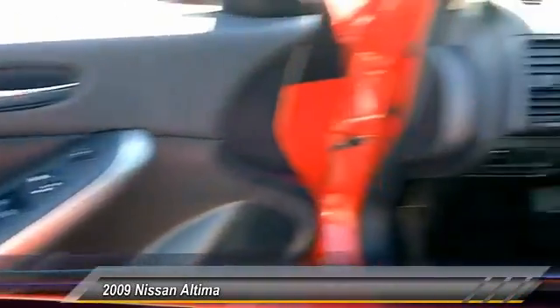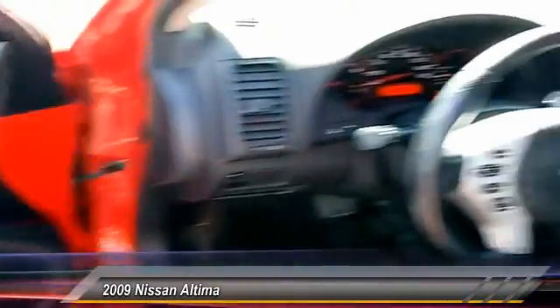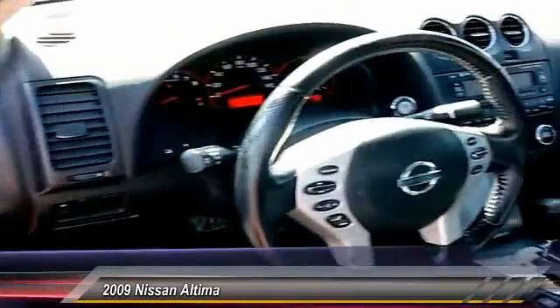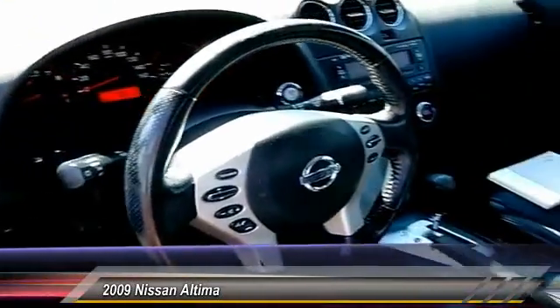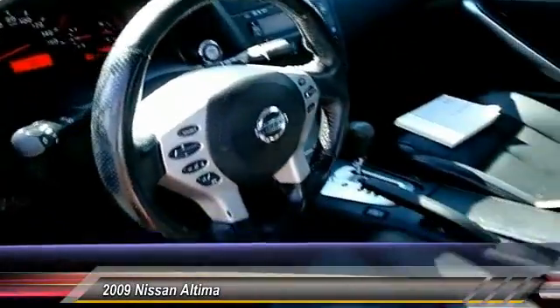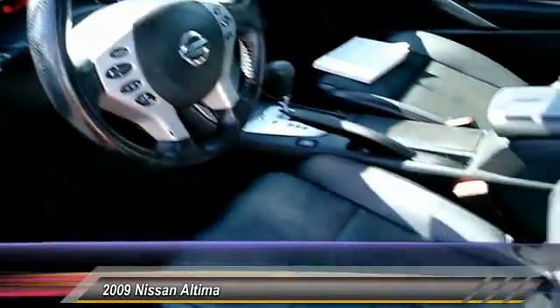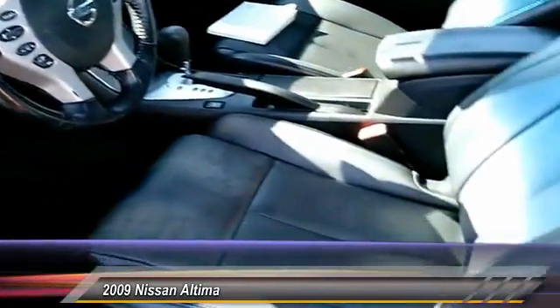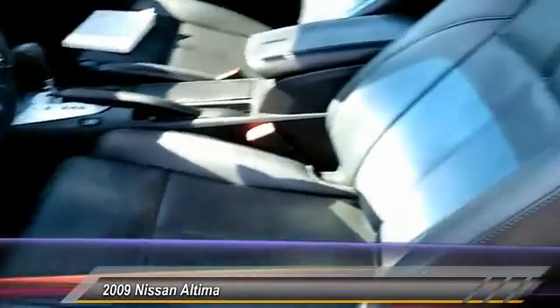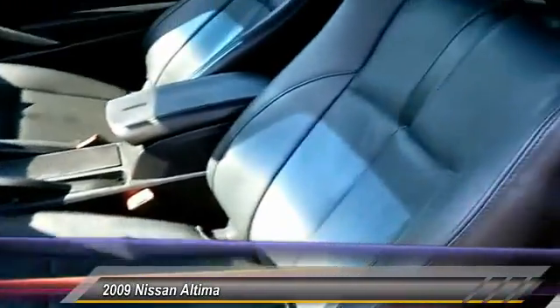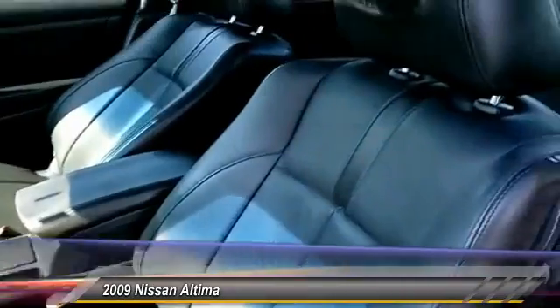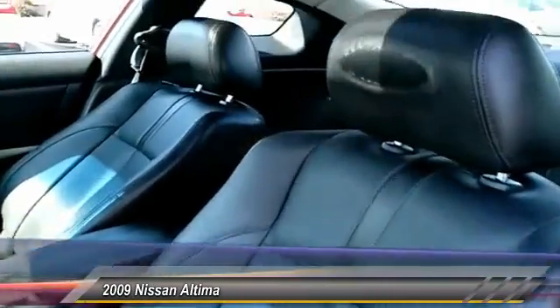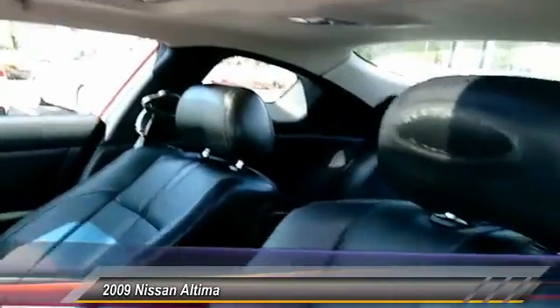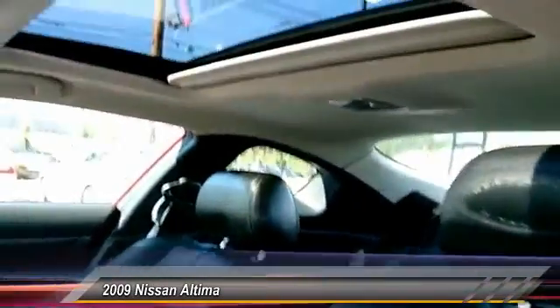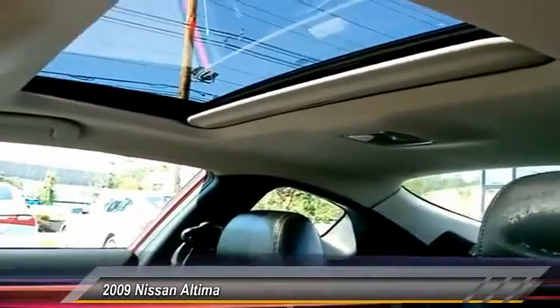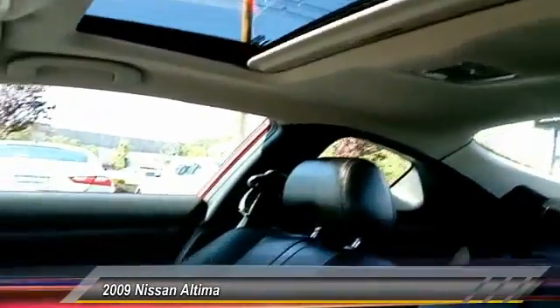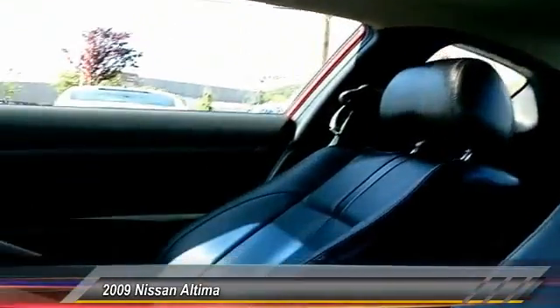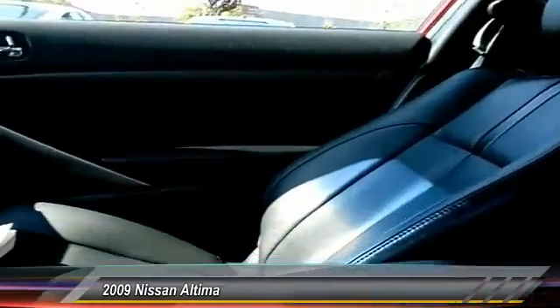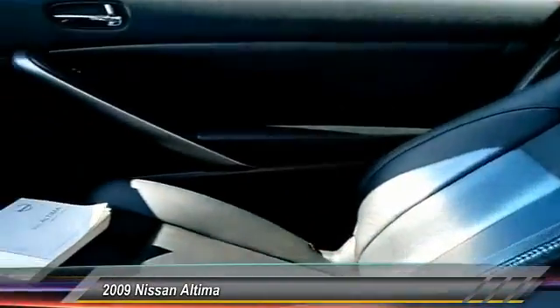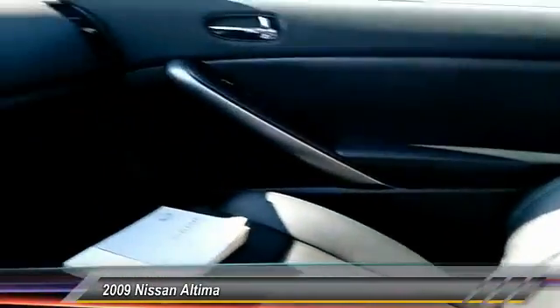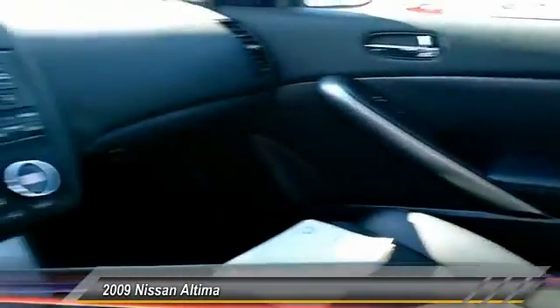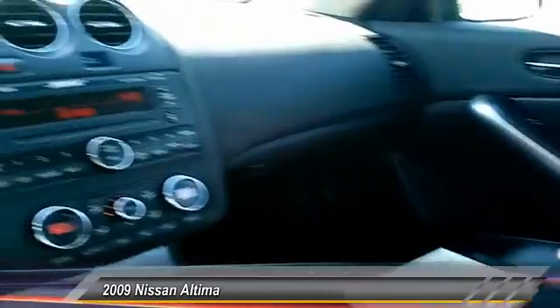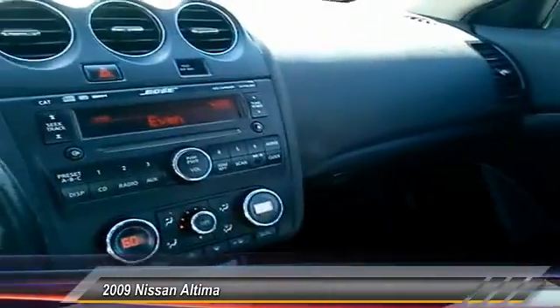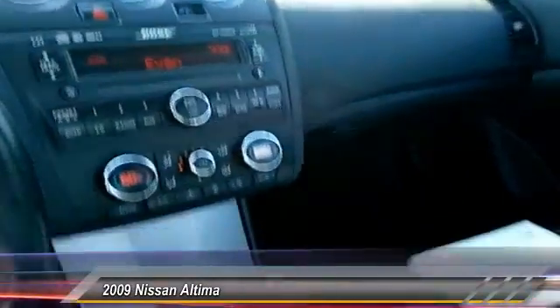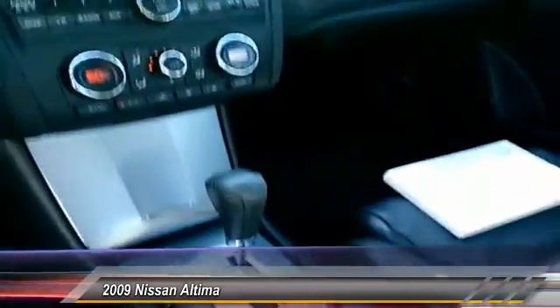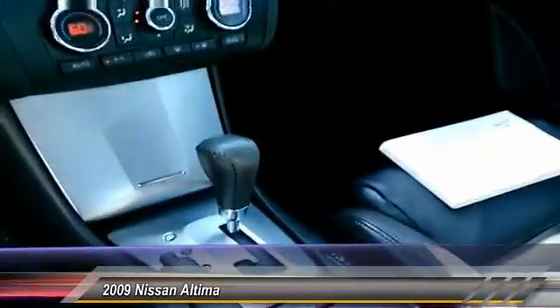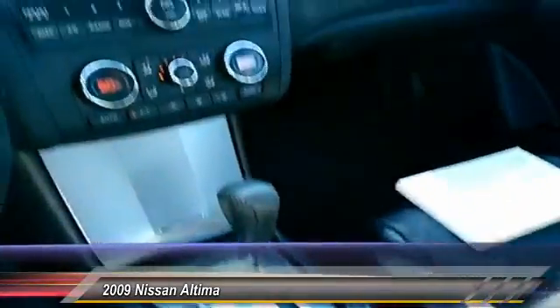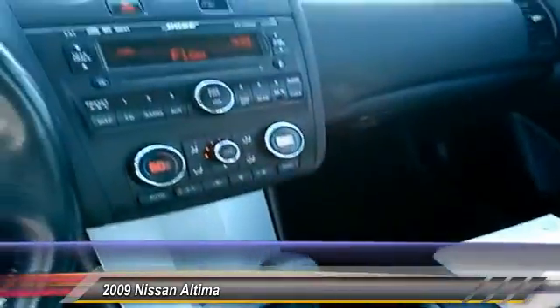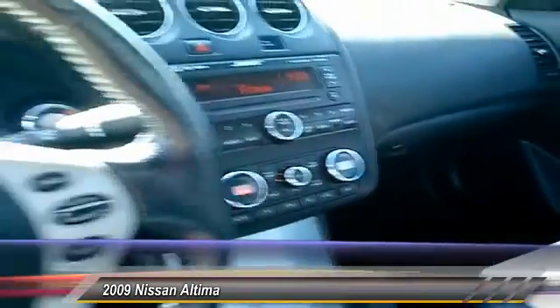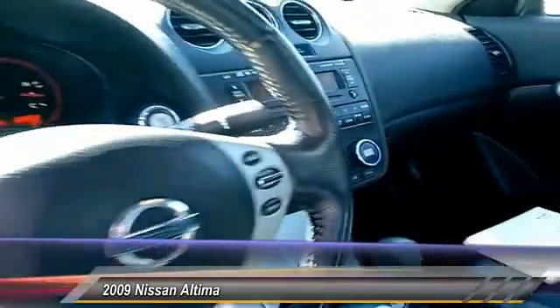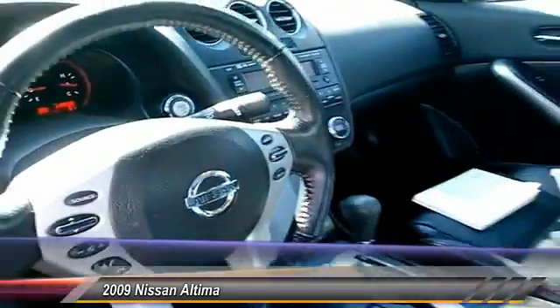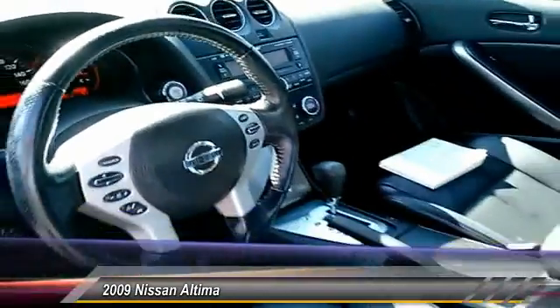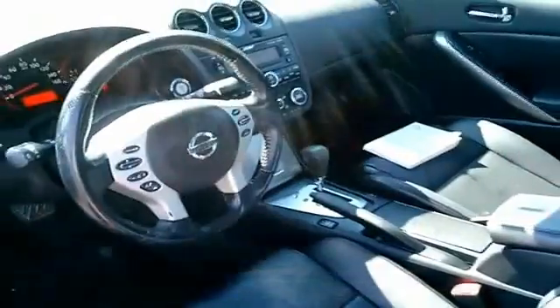Here are some of this vehicle's great options: anti-lock braking system, keyless entry, power steering, driver airbag, adjustable steering wheel, four-wheel disc brakes, keyless start, rear defrost, FWD, AM-FM stereo.